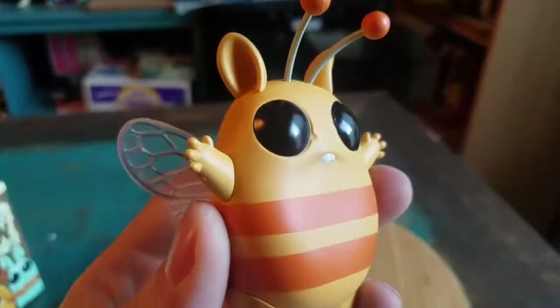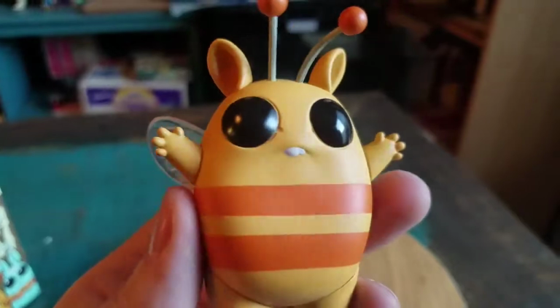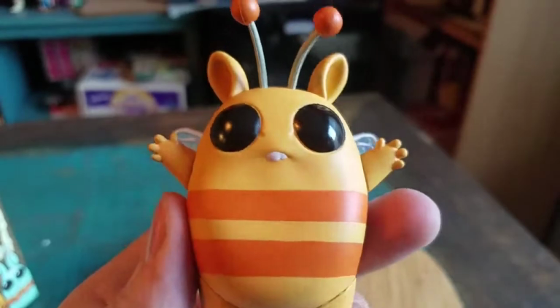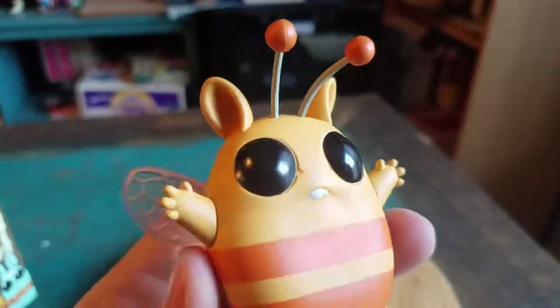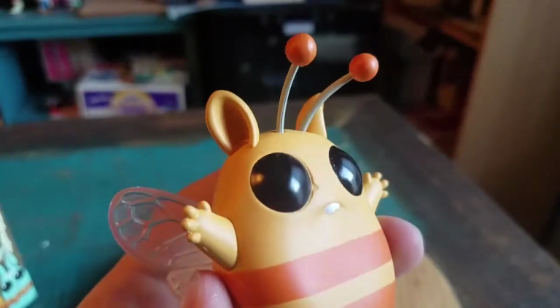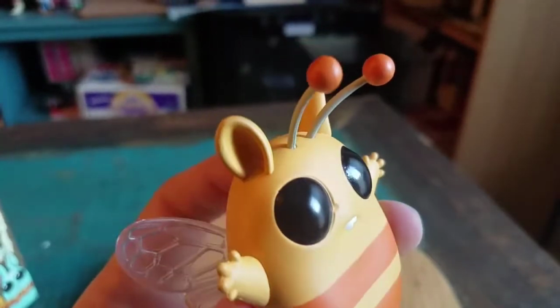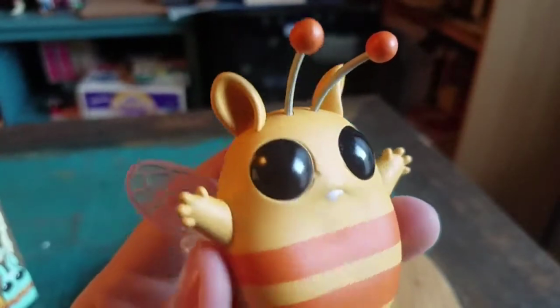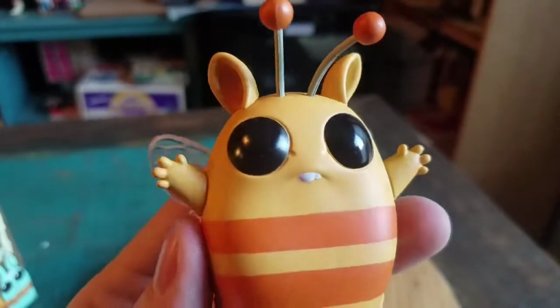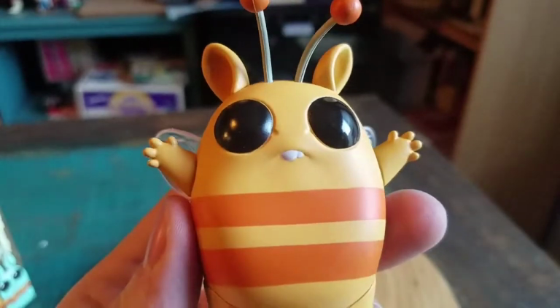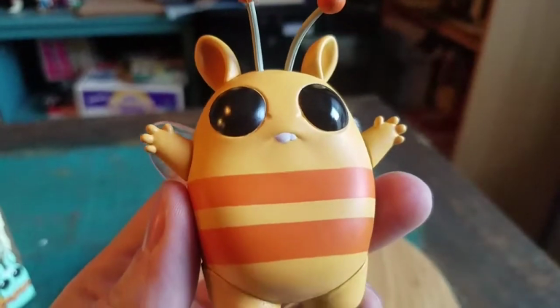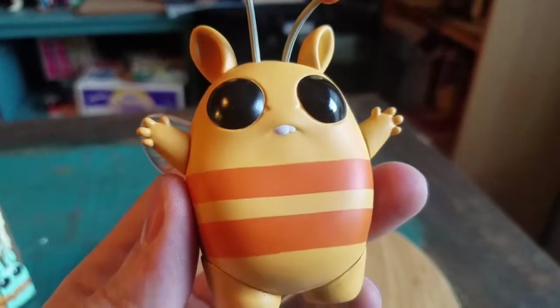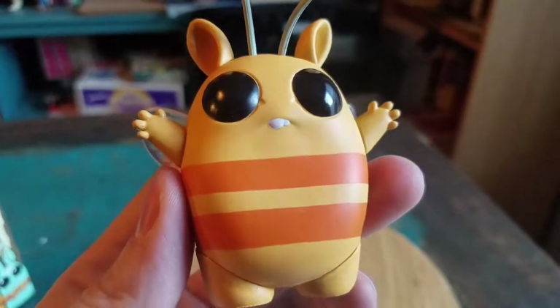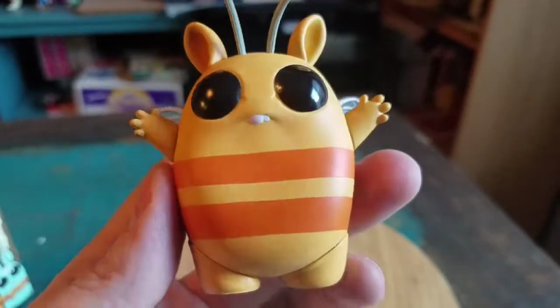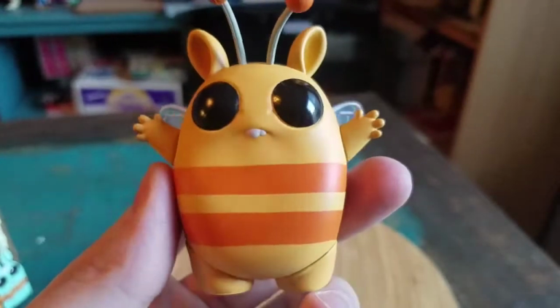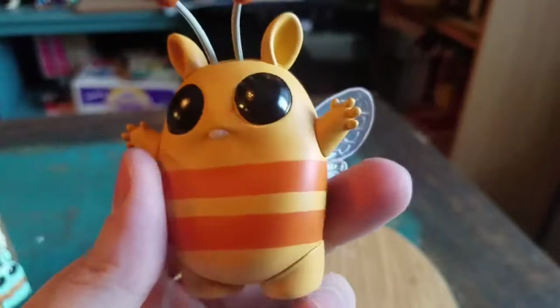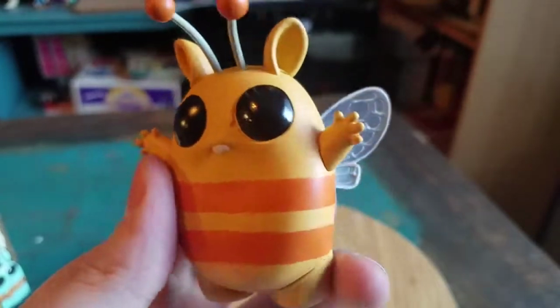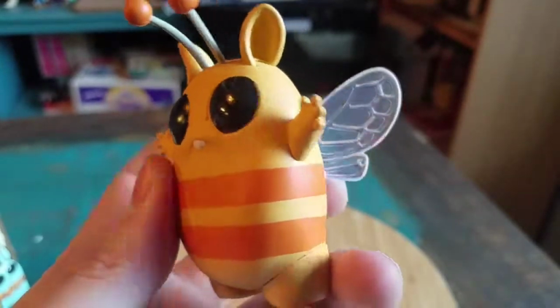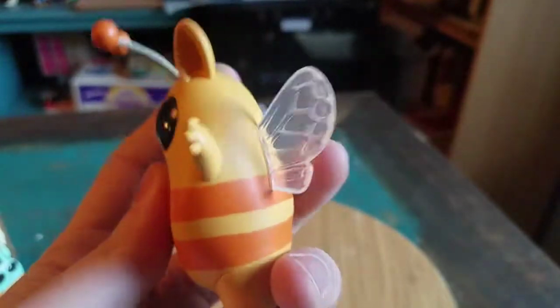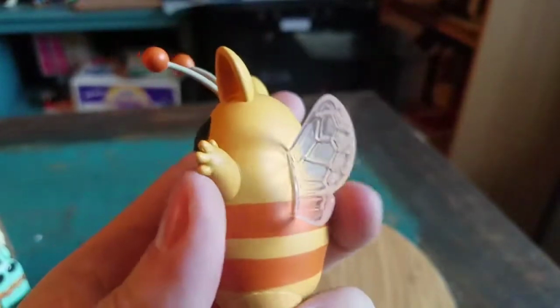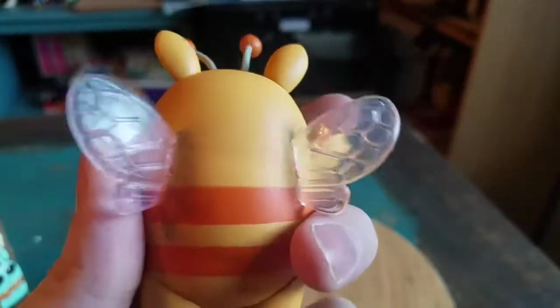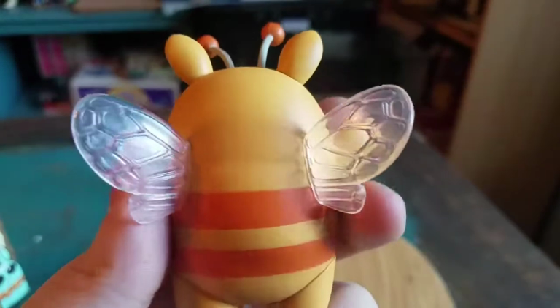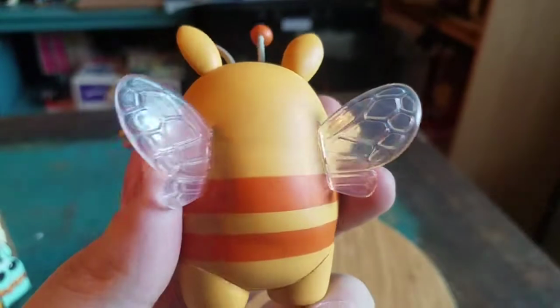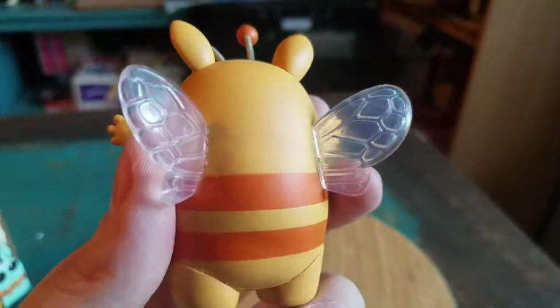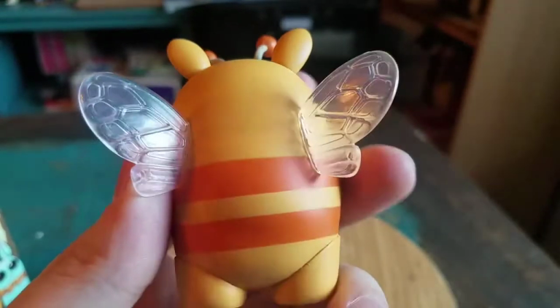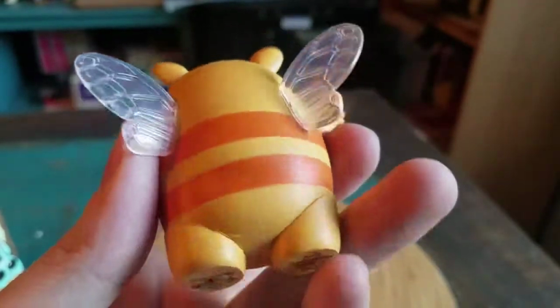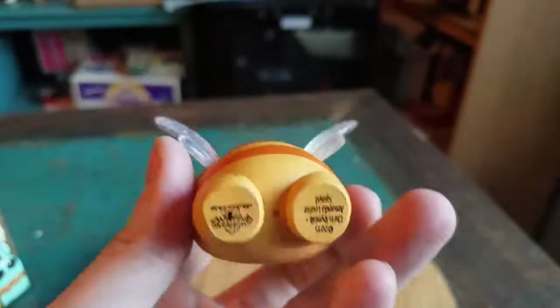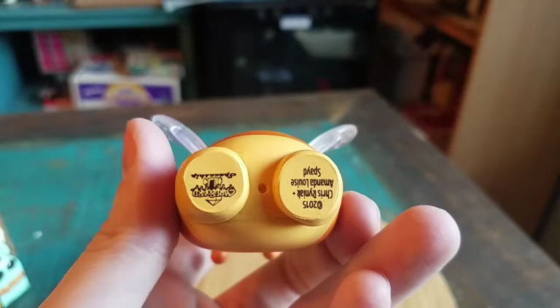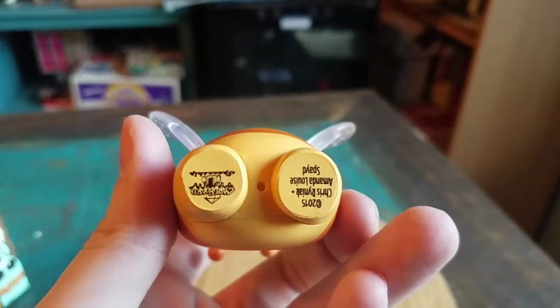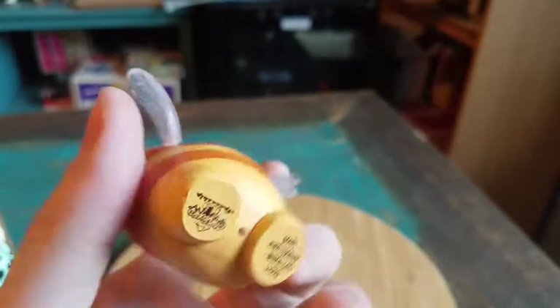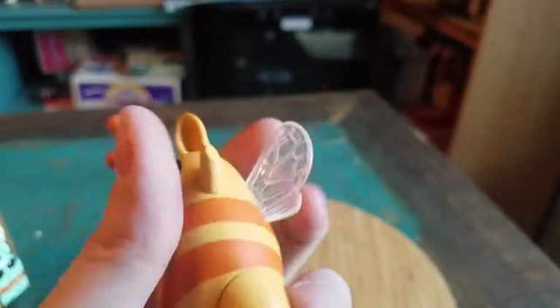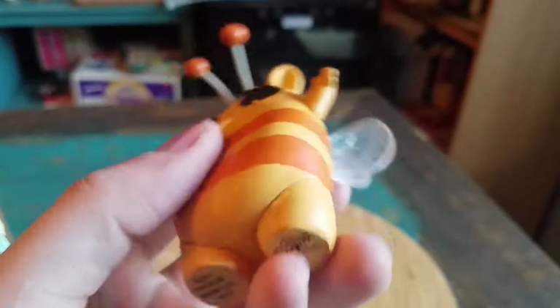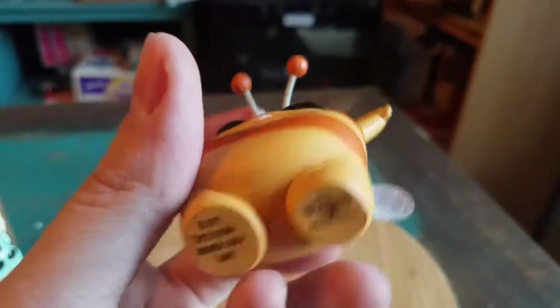He's got those big old black eyes, you can see his antennas. He's got his teeth sticking out, his little bee stripes, the rest of his little wings. There's the little logos there.